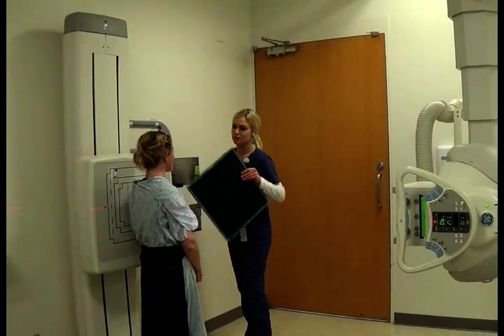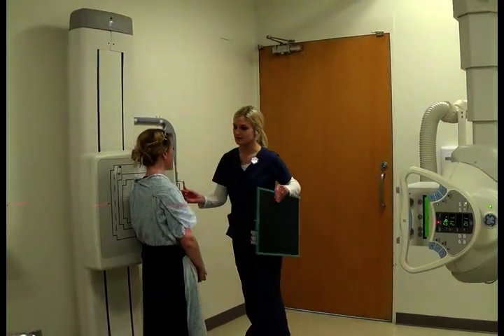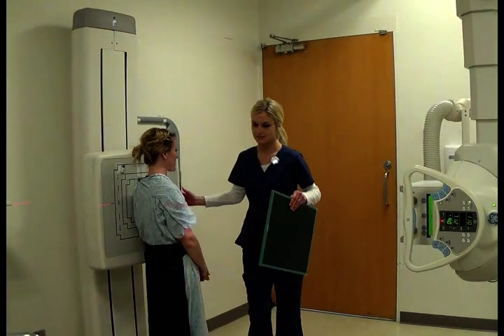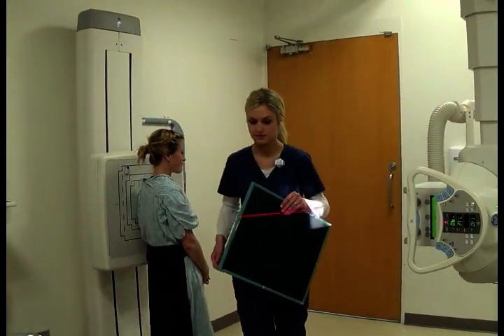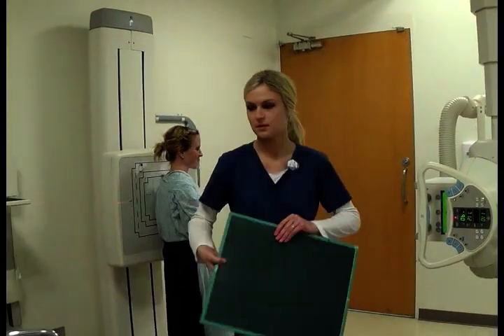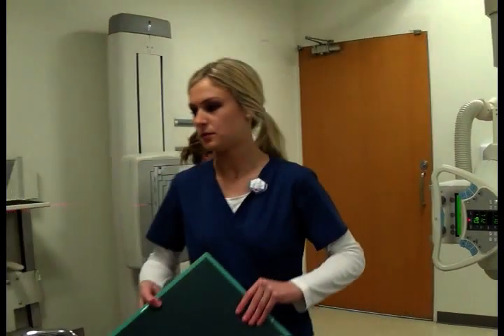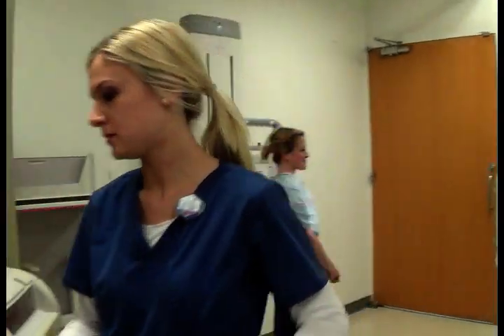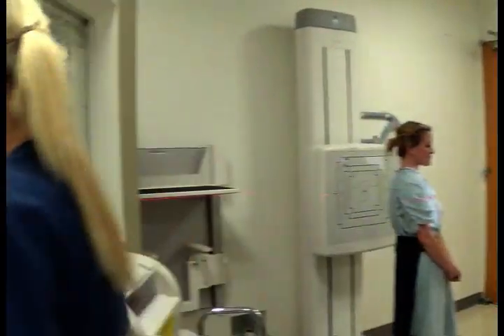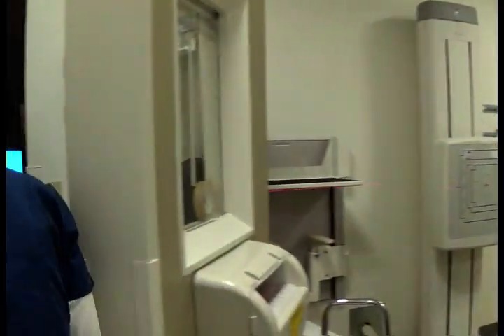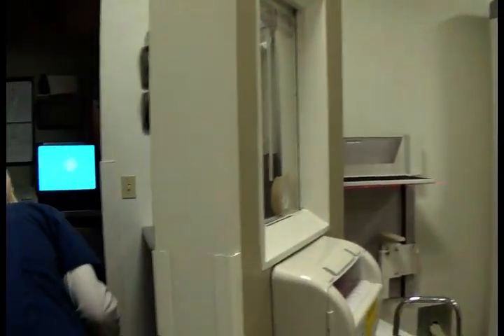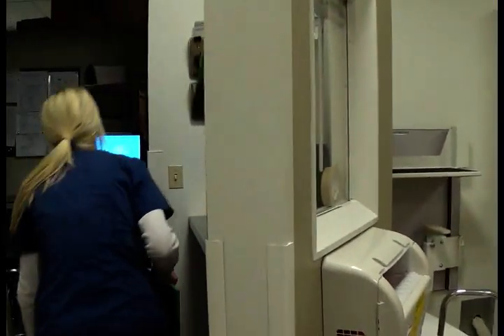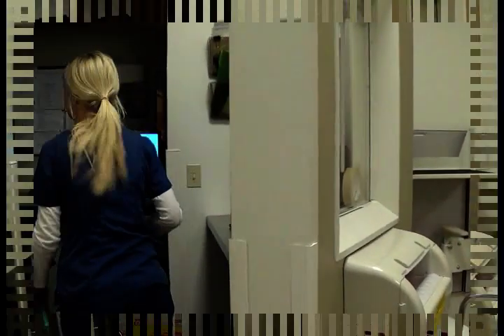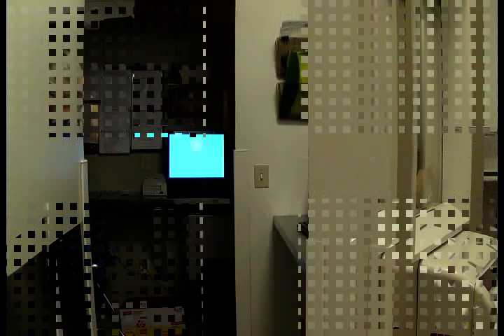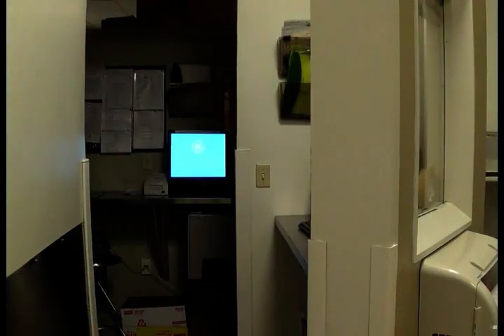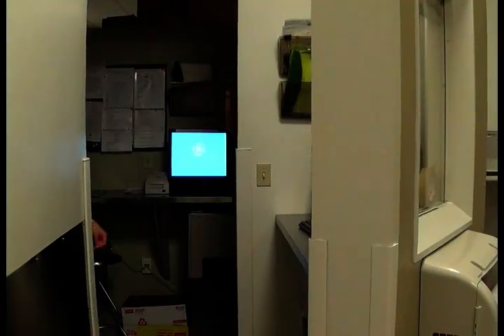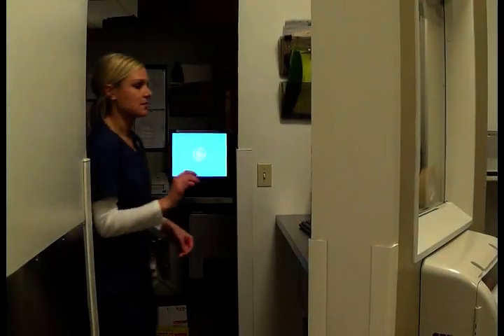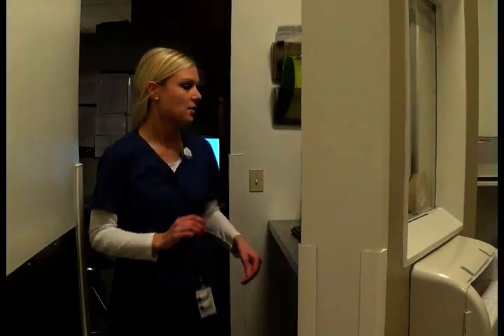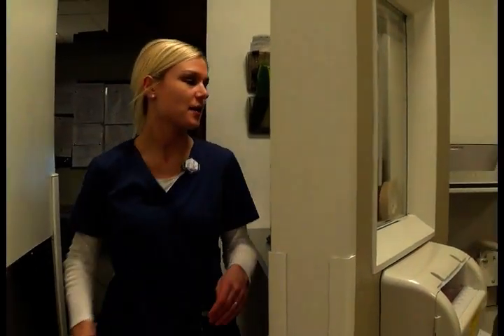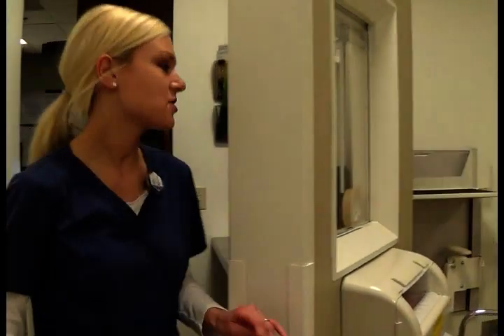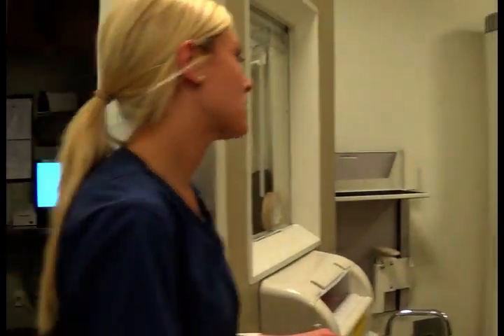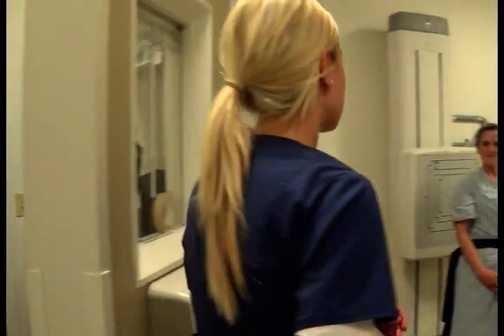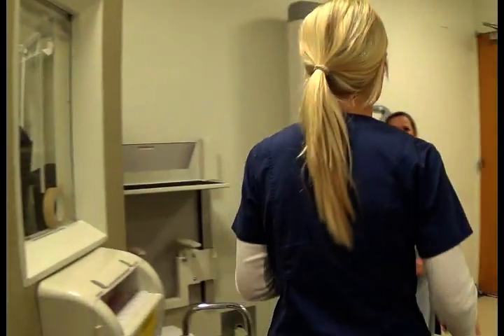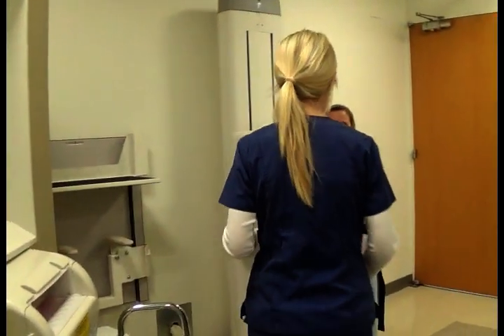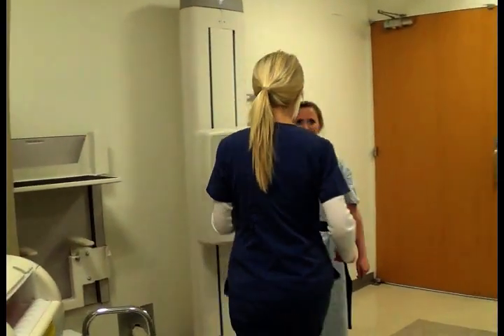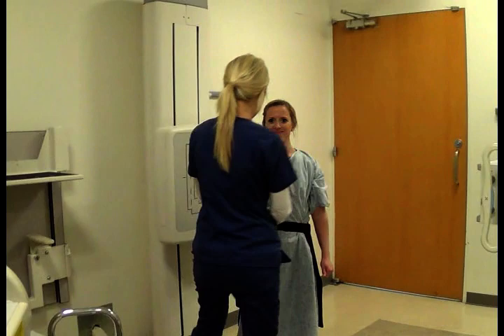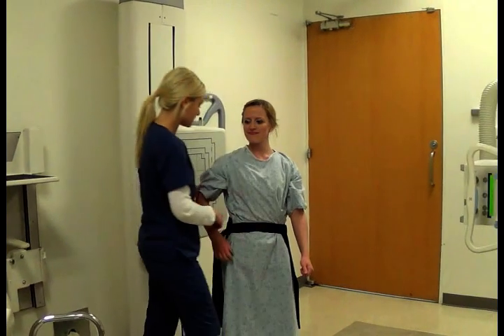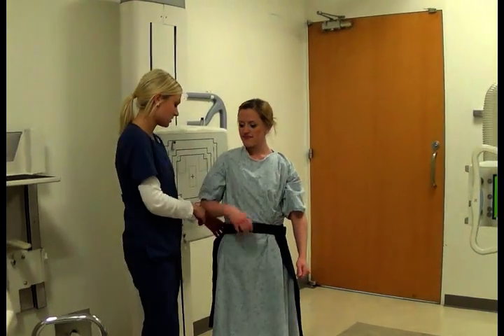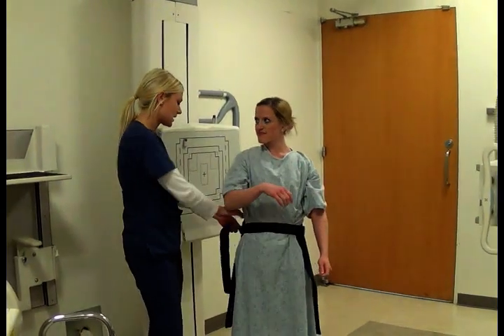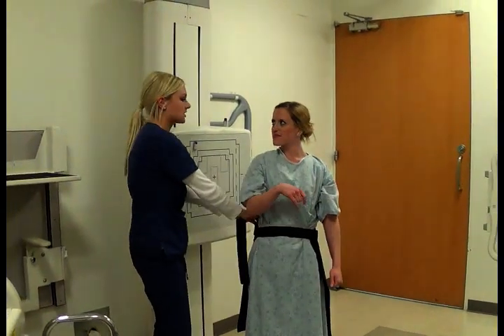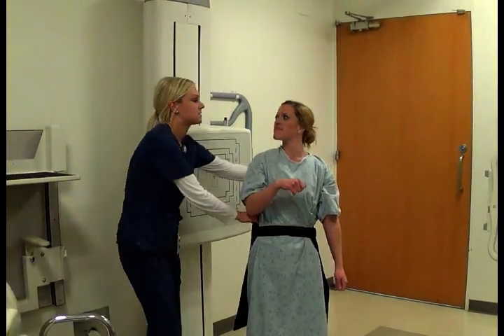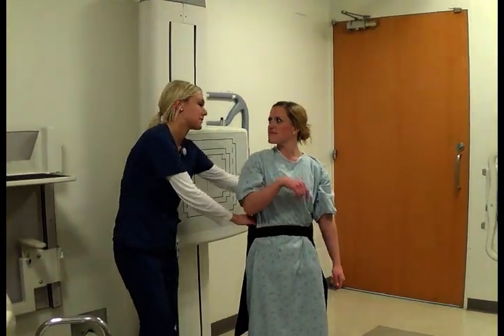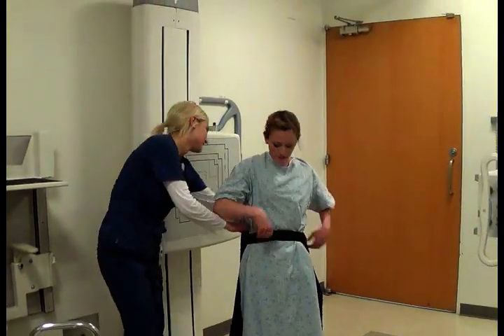I'll be right back — I'm just going to go check the images. The pictures came out fine. The radiologist is going to read those and your doctor should get the results by tomorrow.